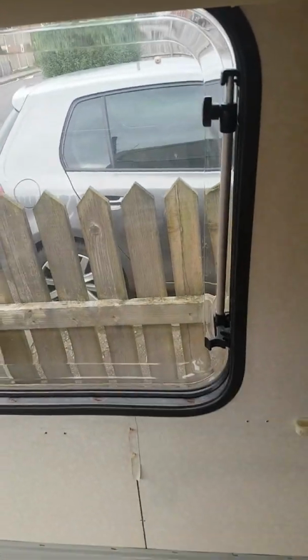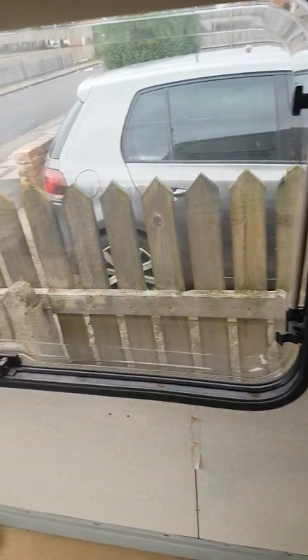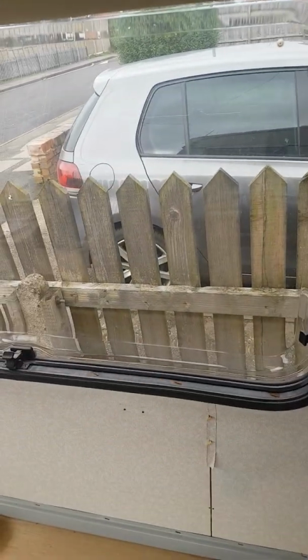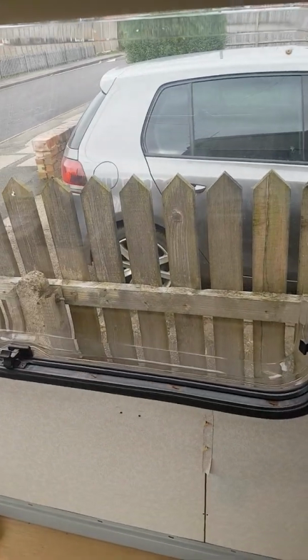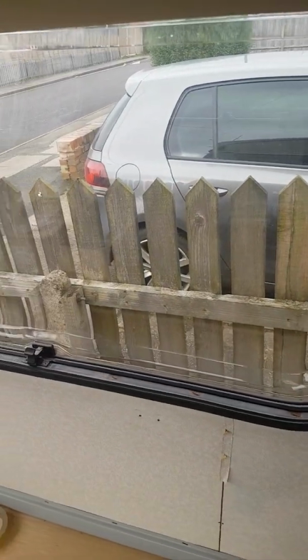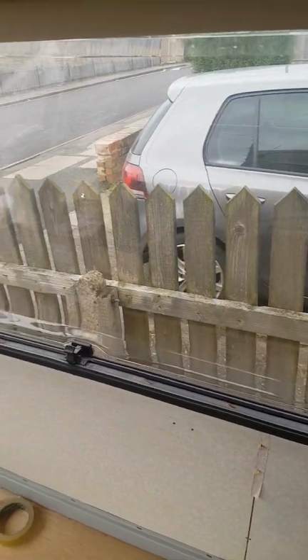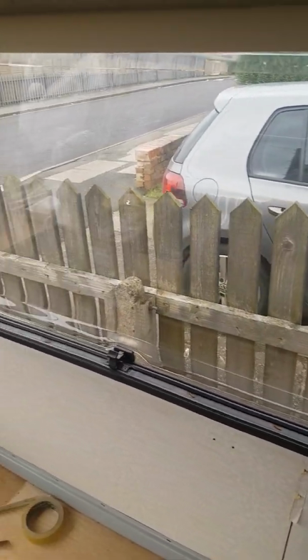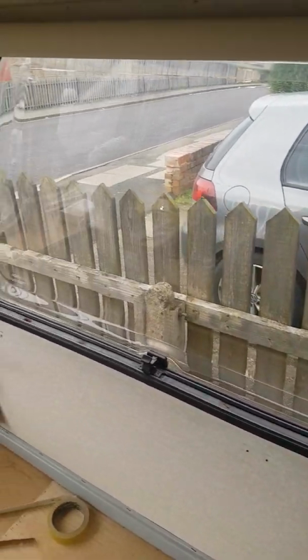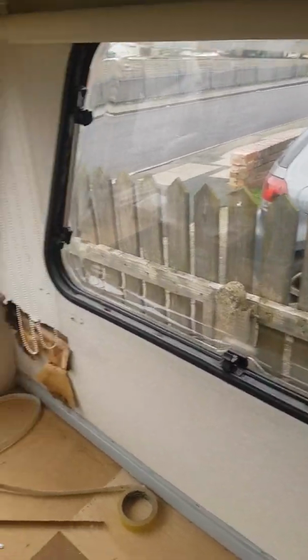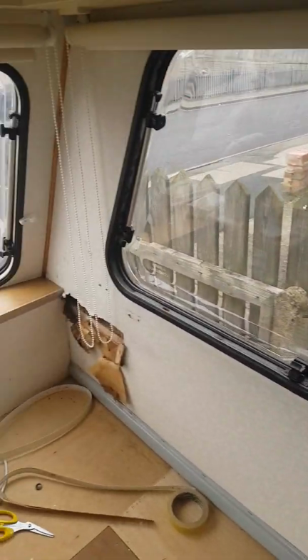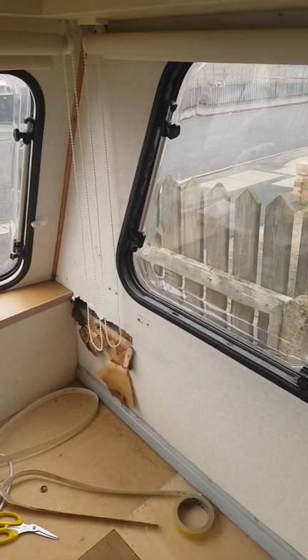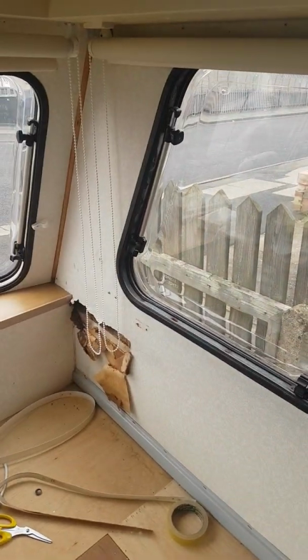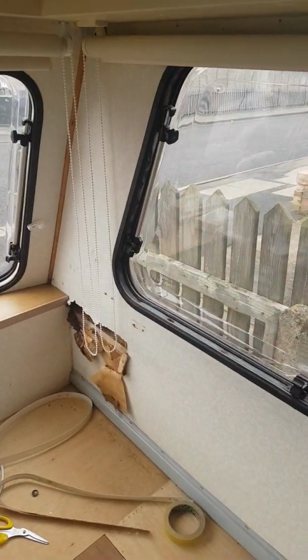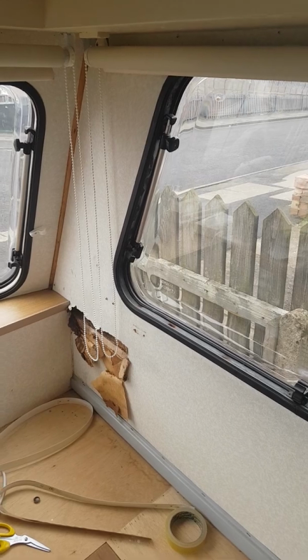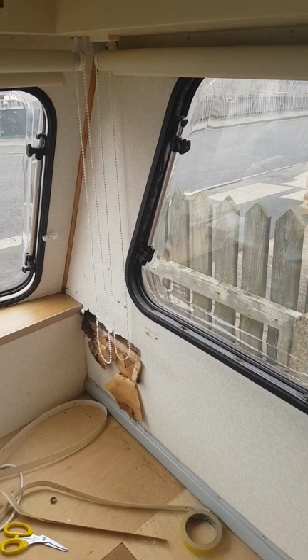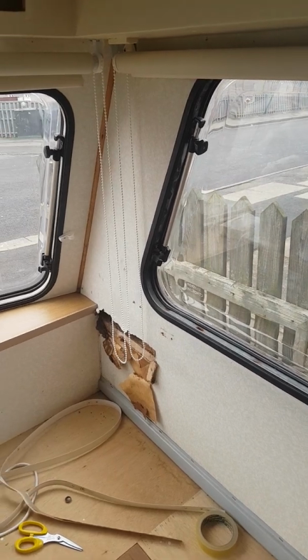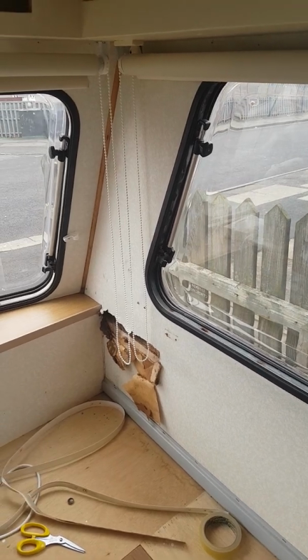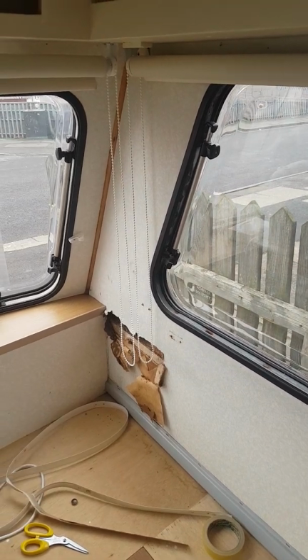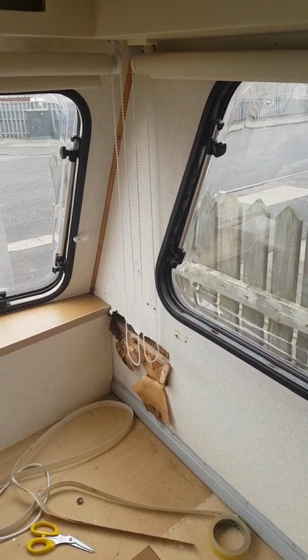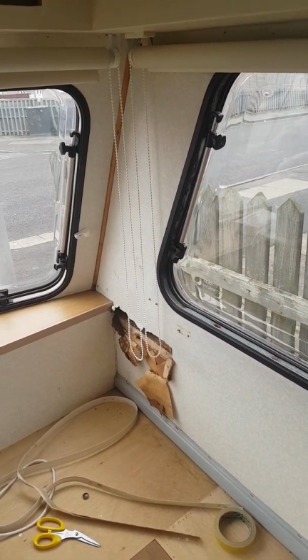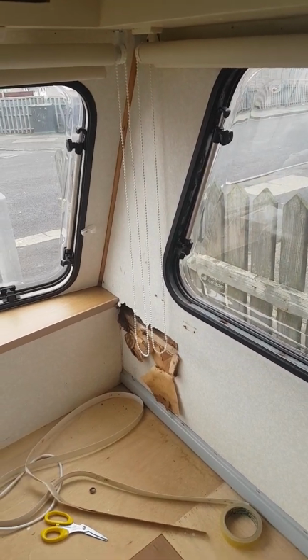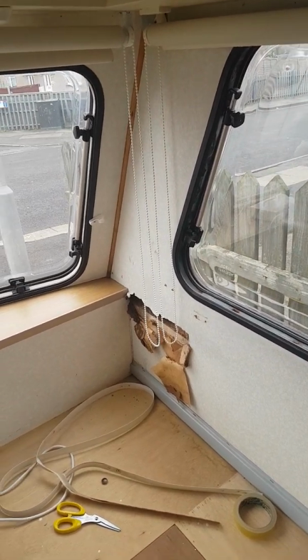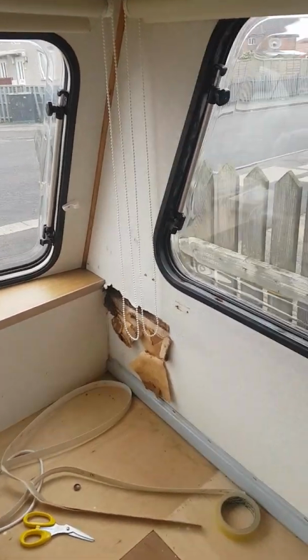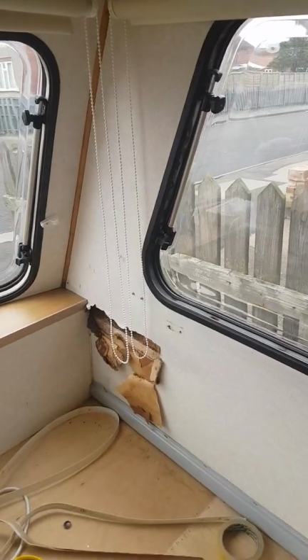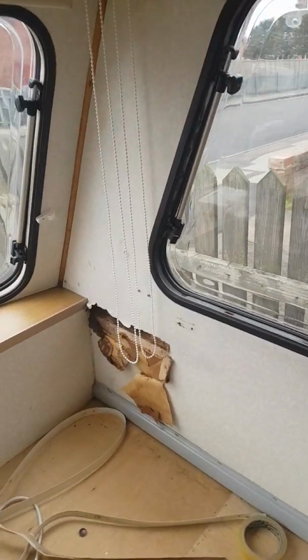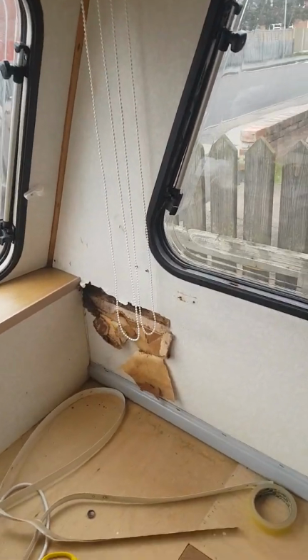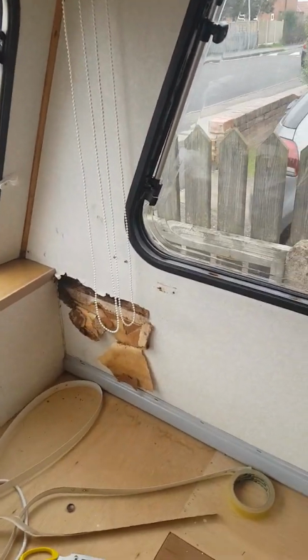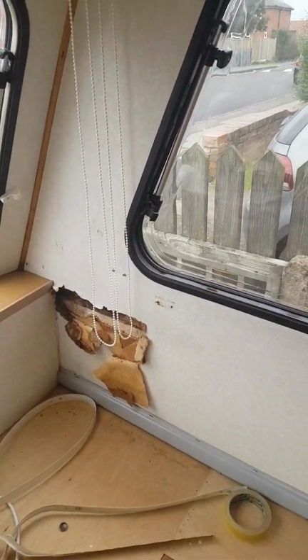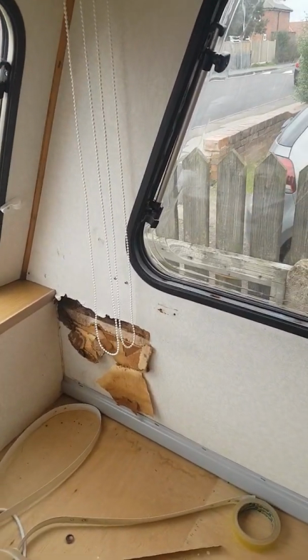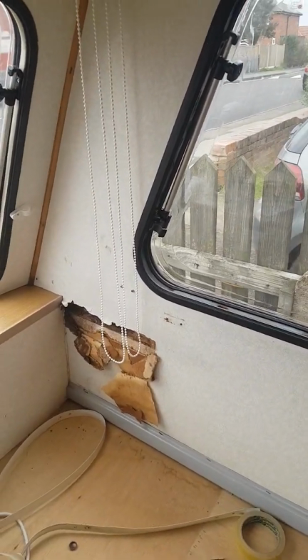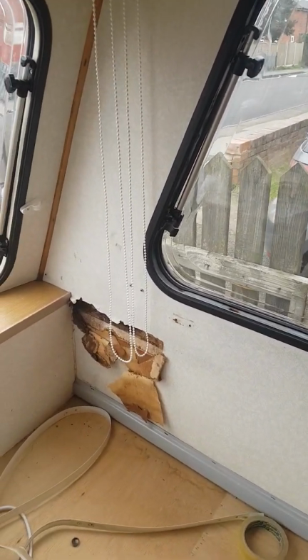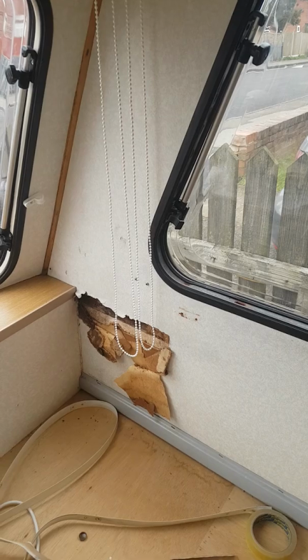Had another good old check round for any more damp — touch wood, I haven't found any, which is brilliant. So I've got that as a repair, which I talked about in my last video.